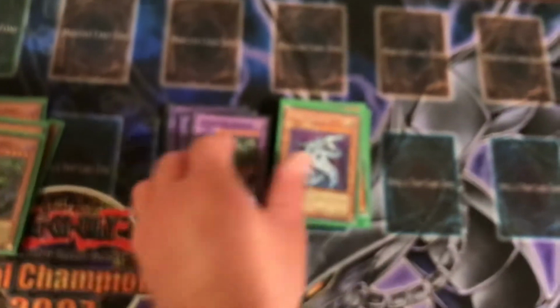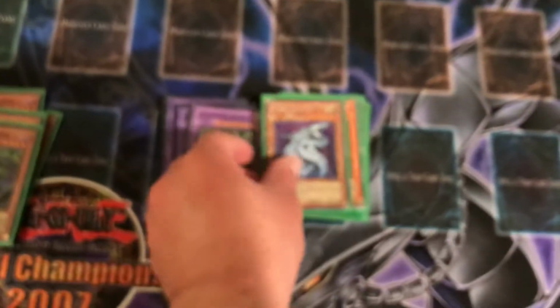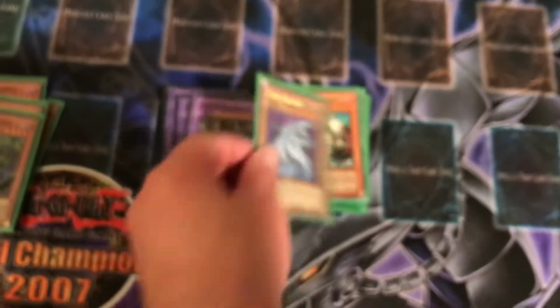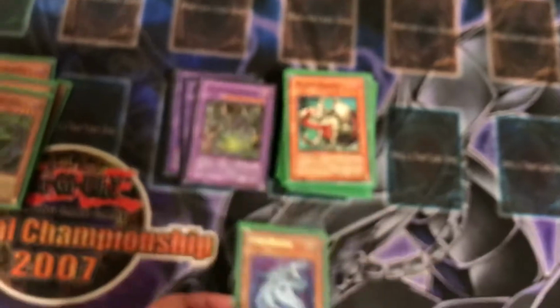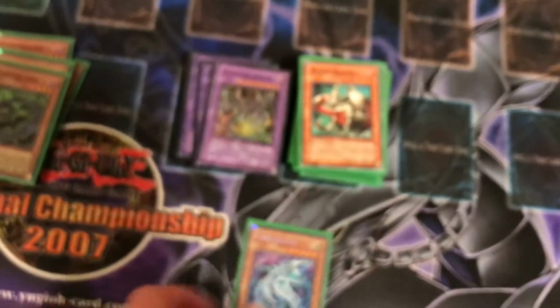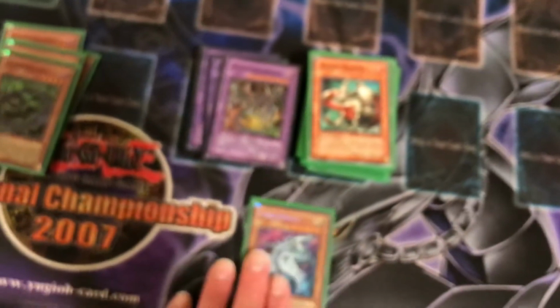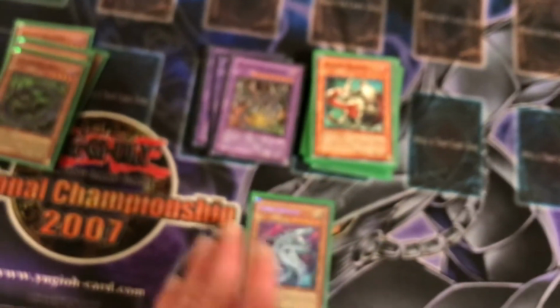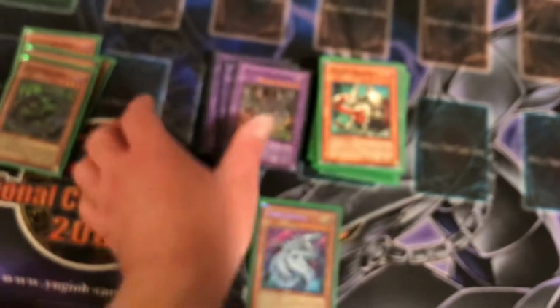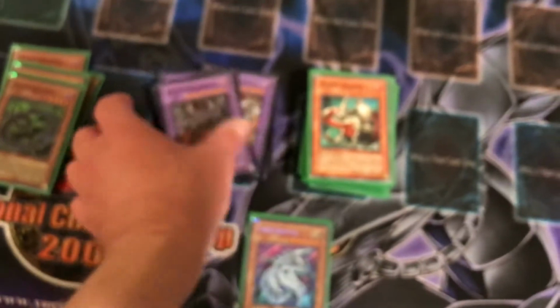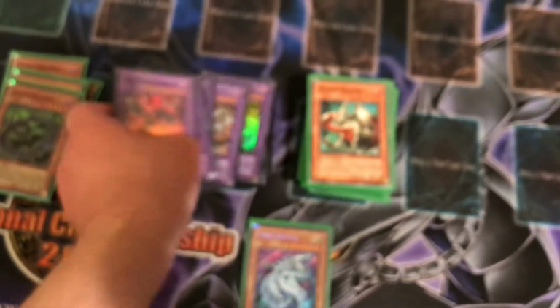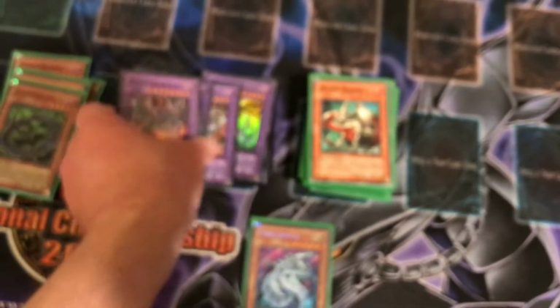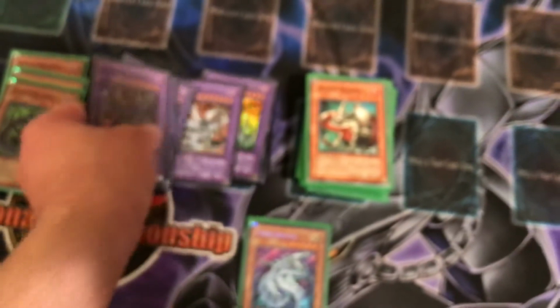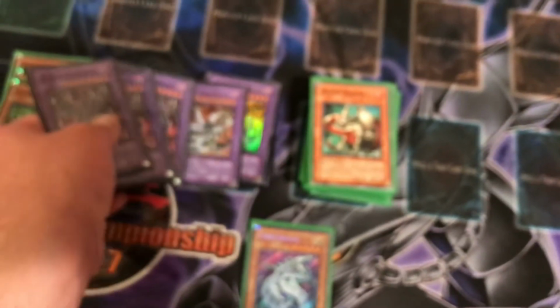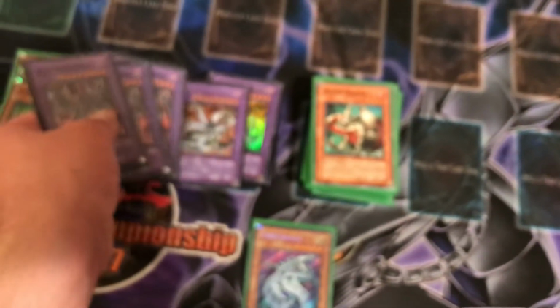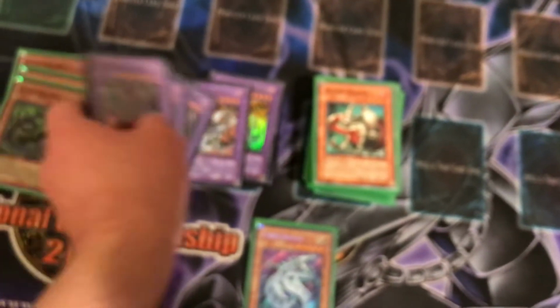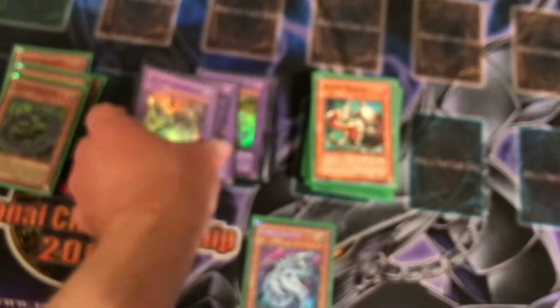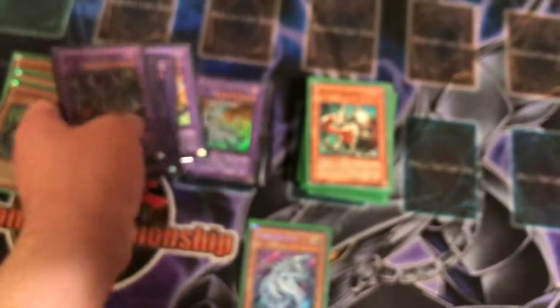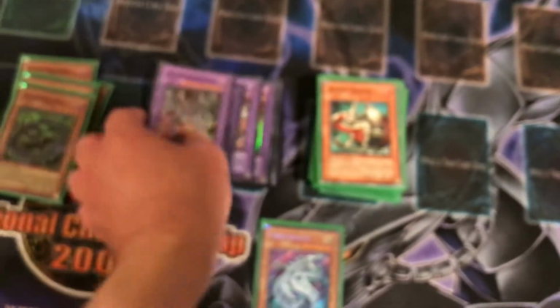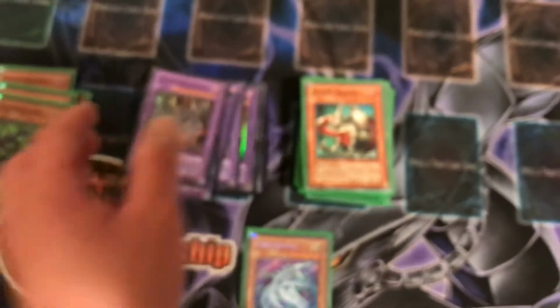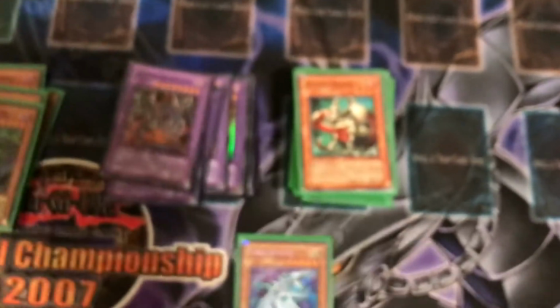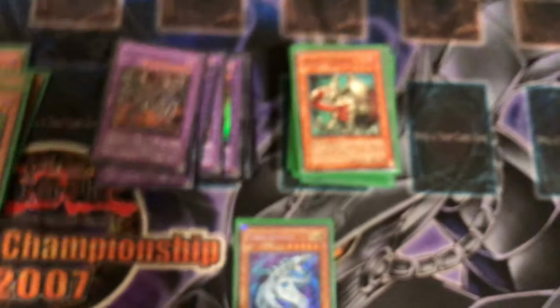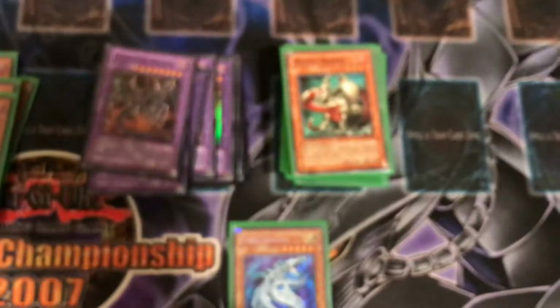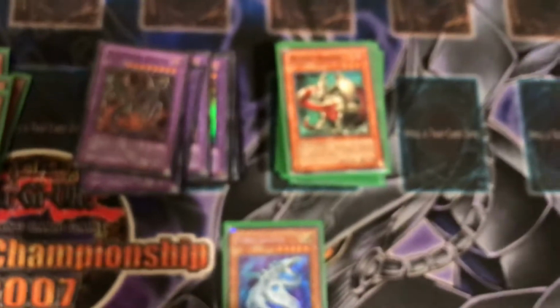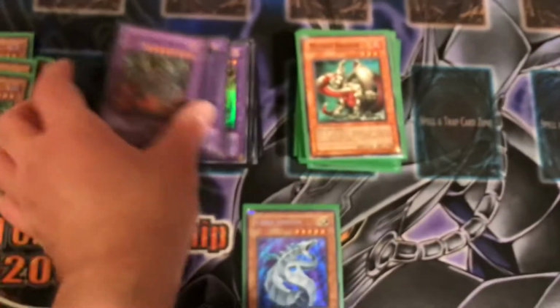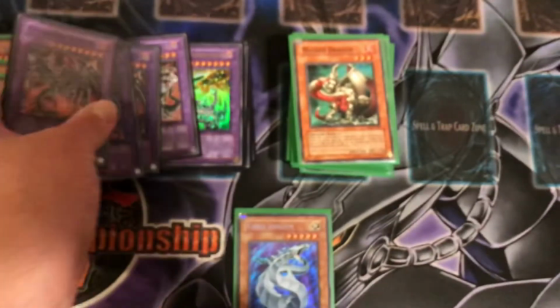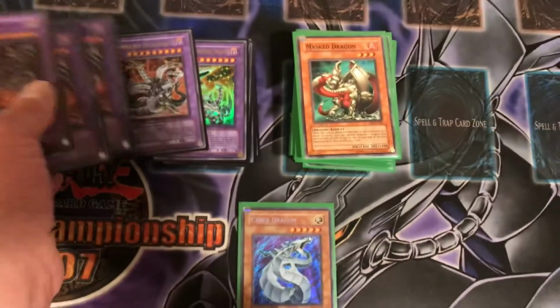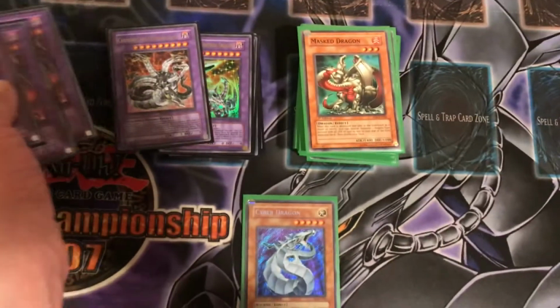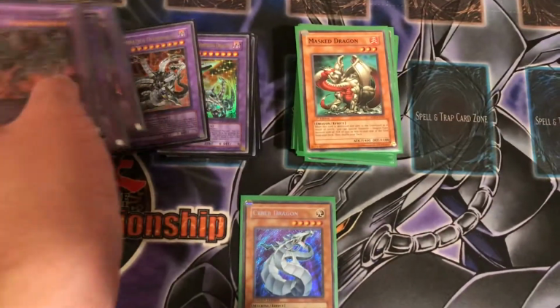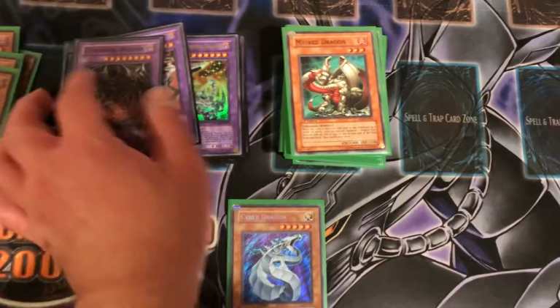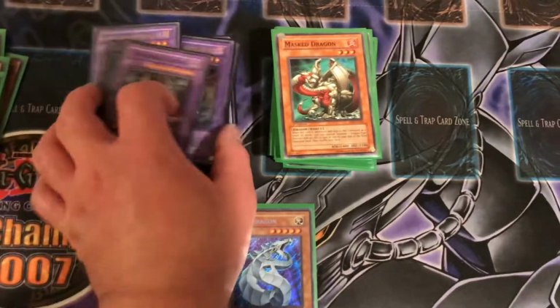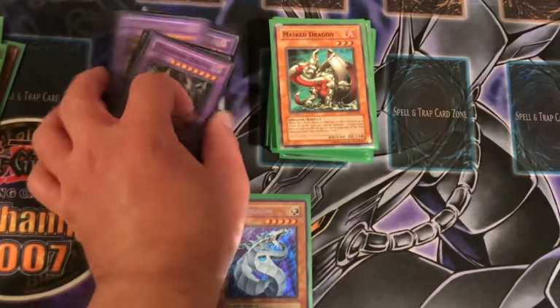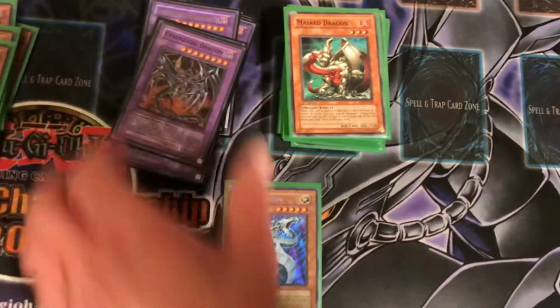Then you got one Cyber Dragon — in case you go up against gadgets, you got the Chimeratech Fortress Dragon and the Overload Fusion for a Chimeratech Overdragon. So you got a lot of options.